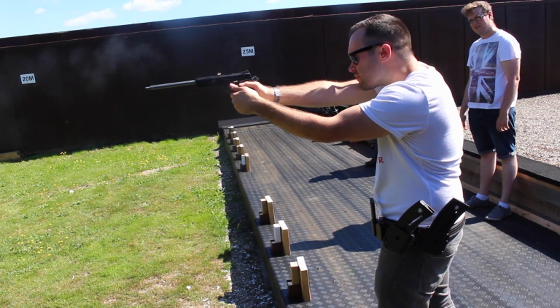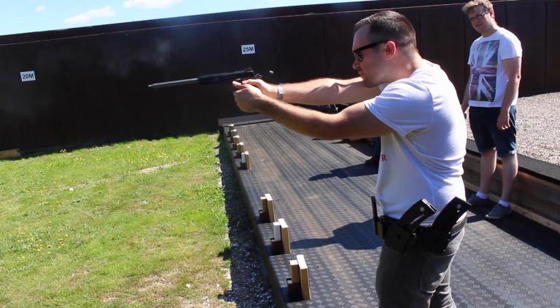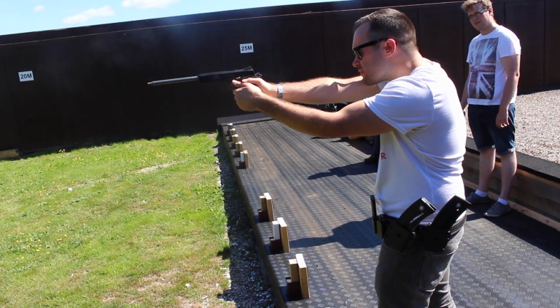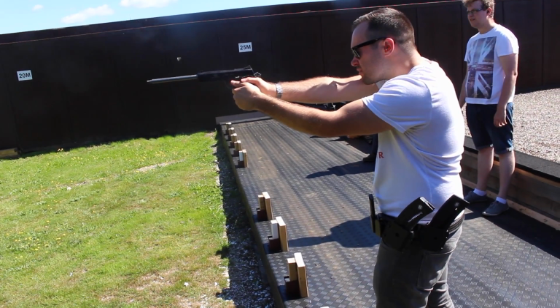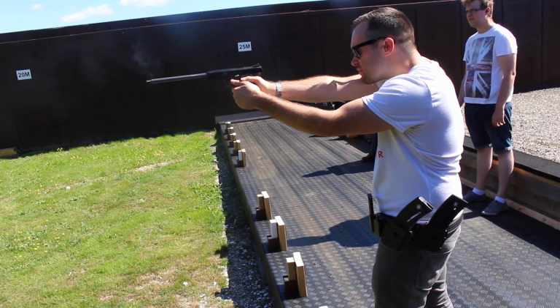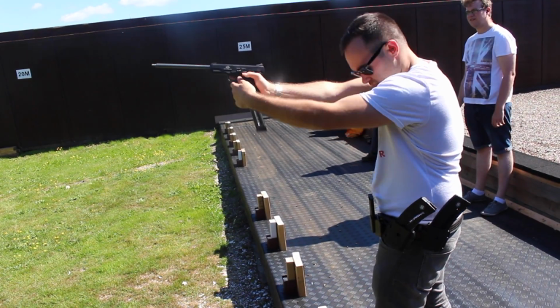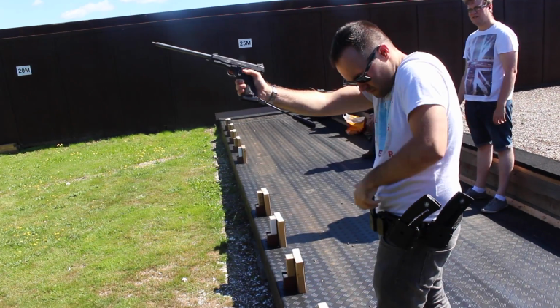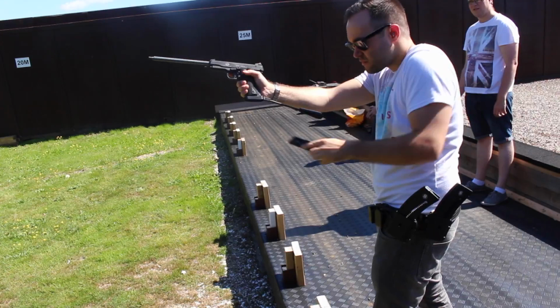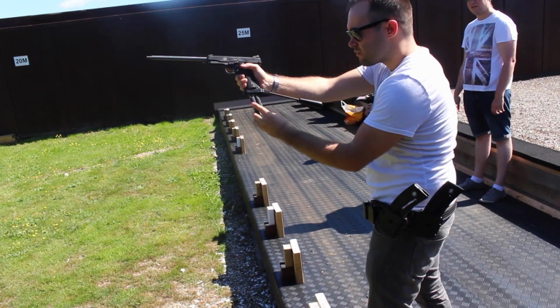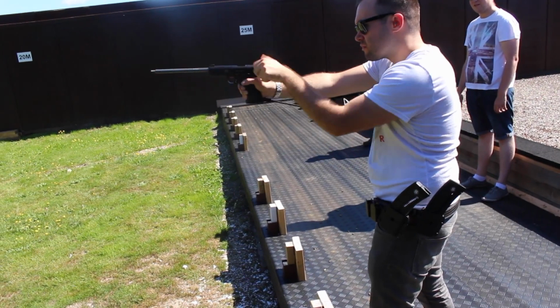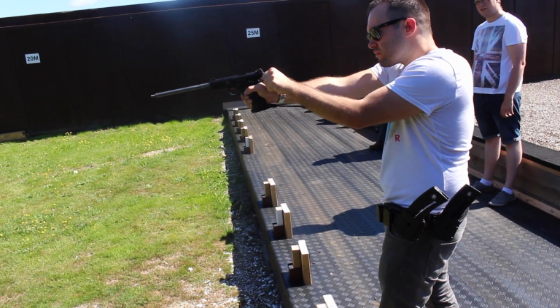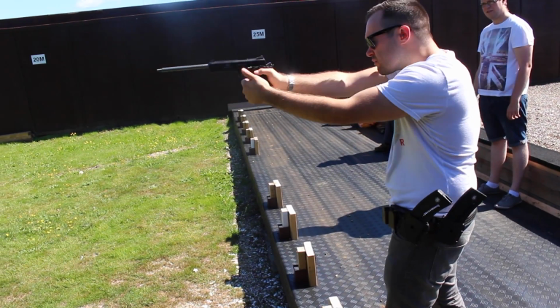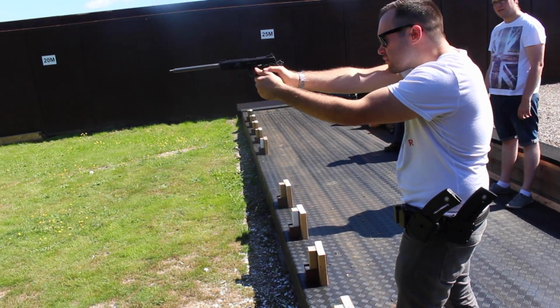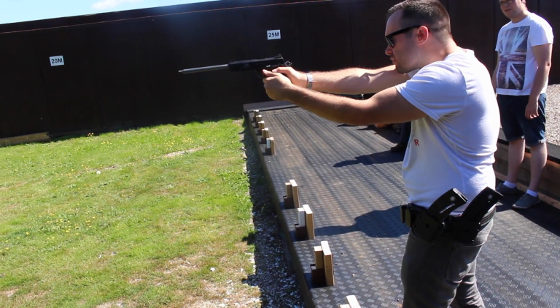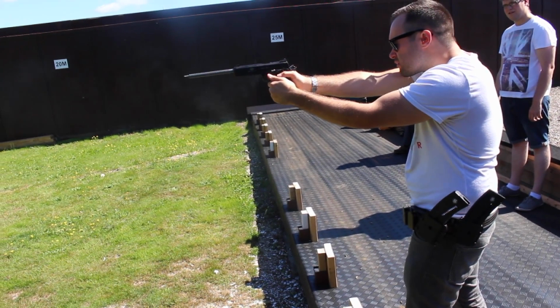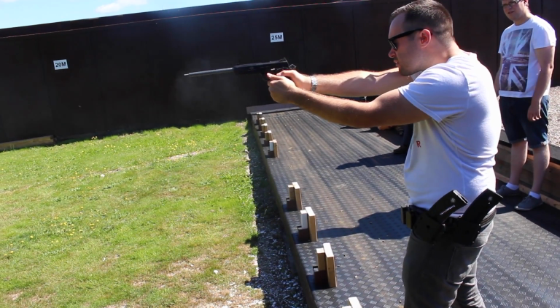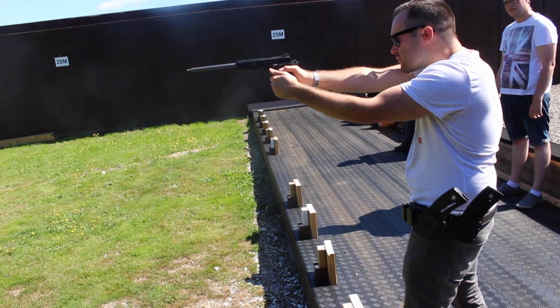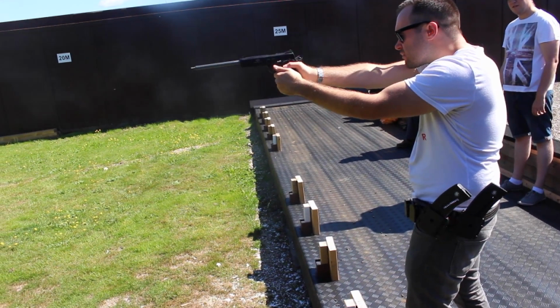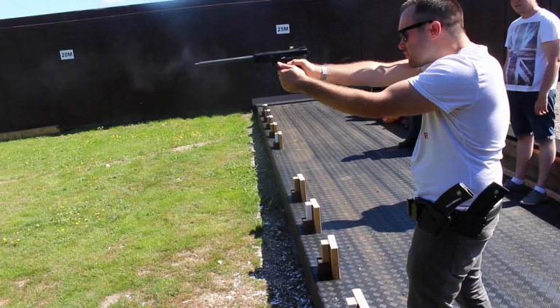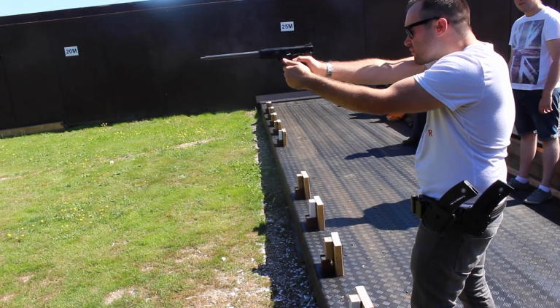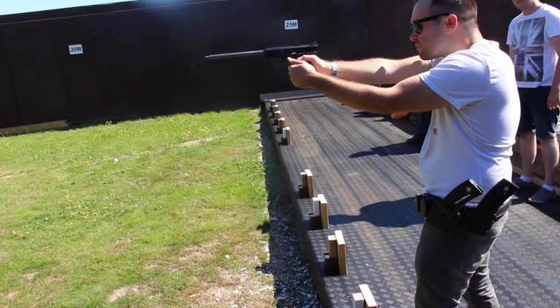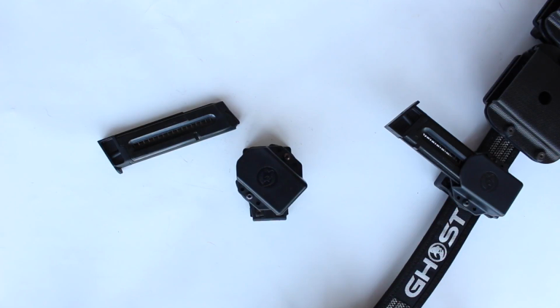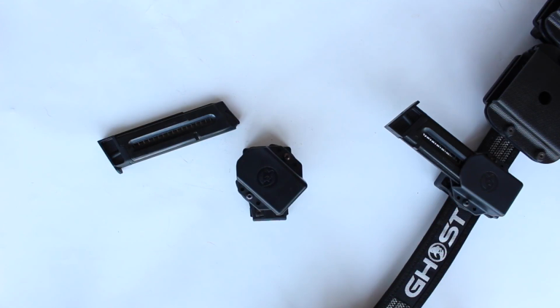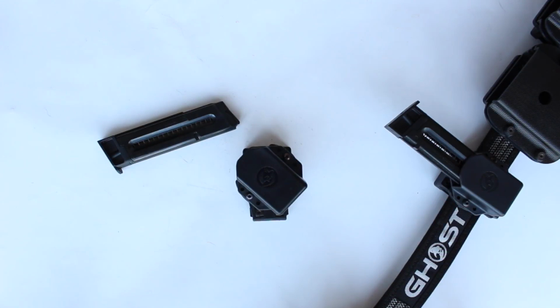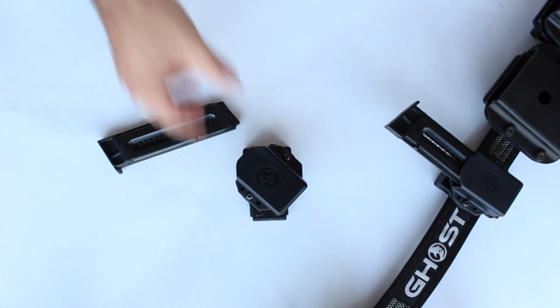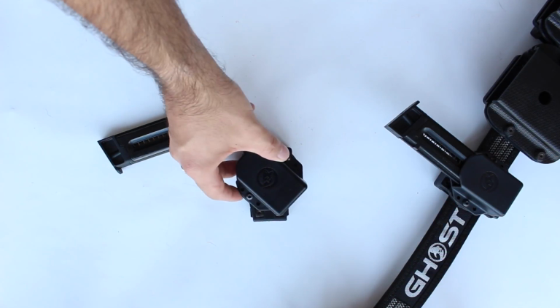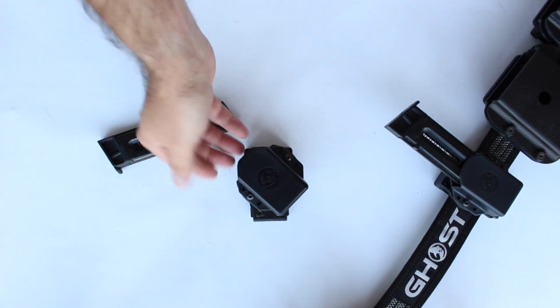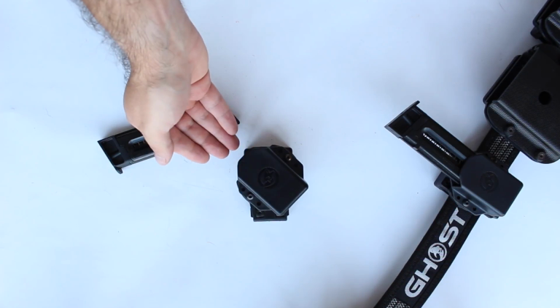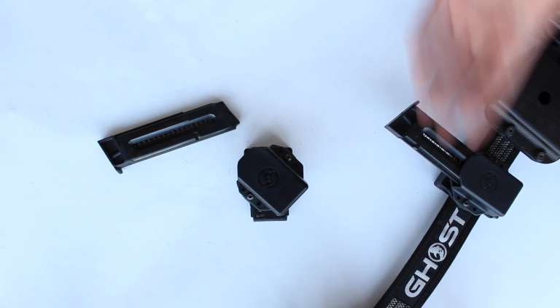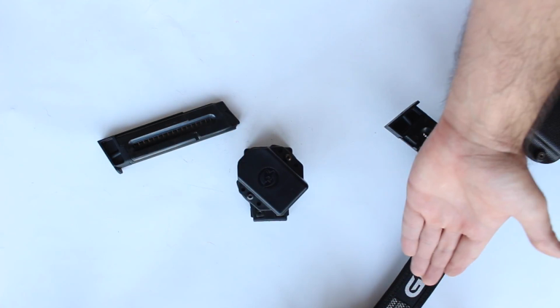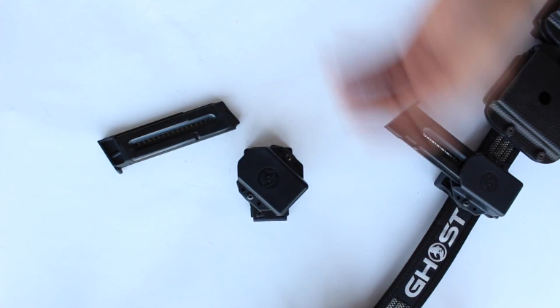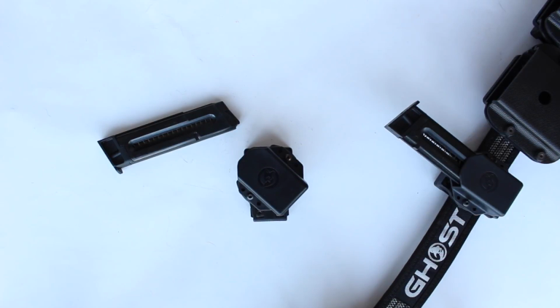Because obviously when you're running and gunning you need extra magazines — you can't be carrying them in your hands, you can't have them in your pocket. You need them accessible really quickly, really fast with nothing in the way, and you need a holster for that with your practical belt.